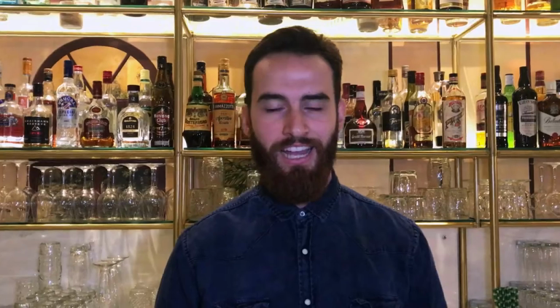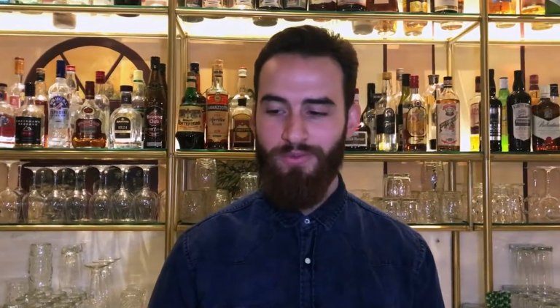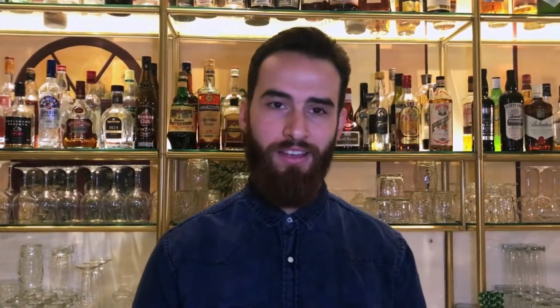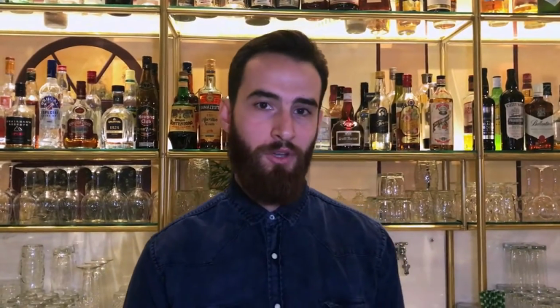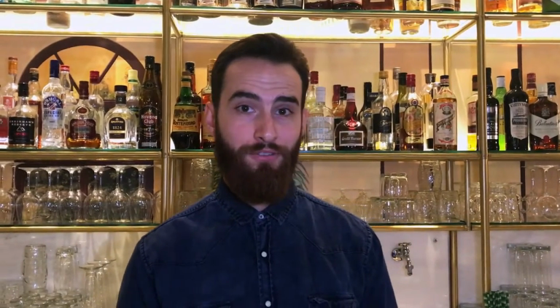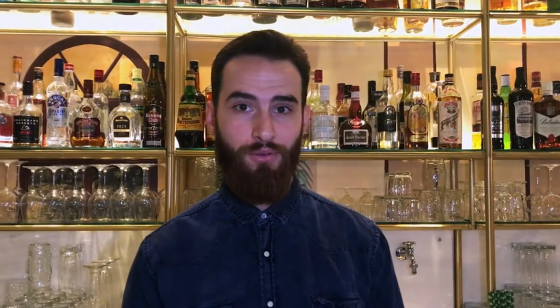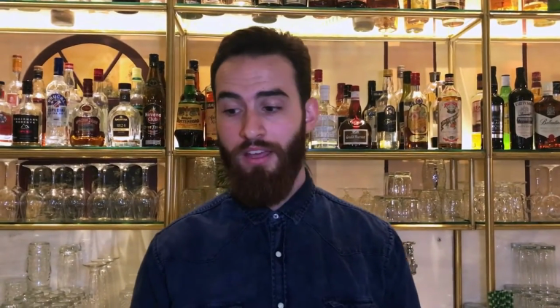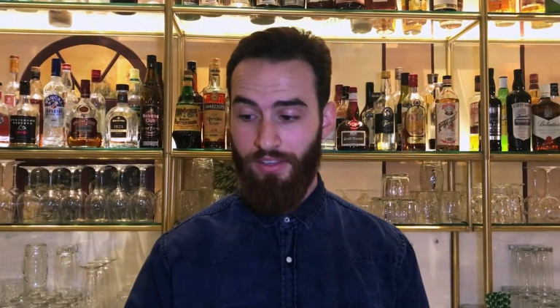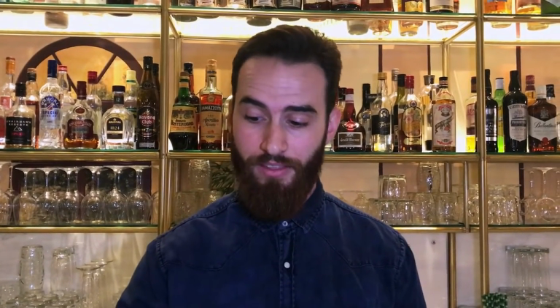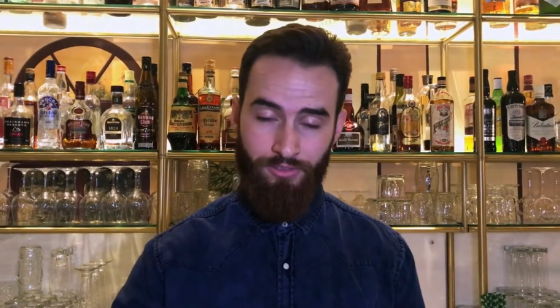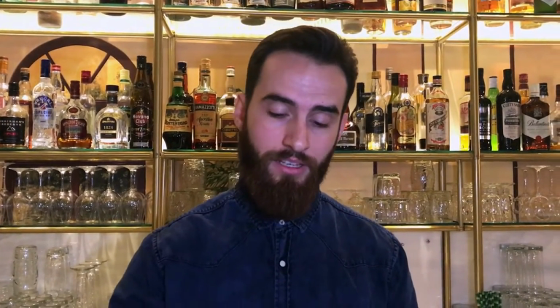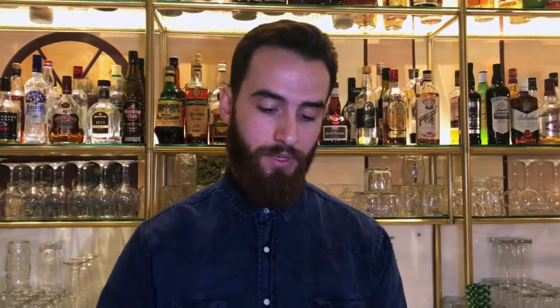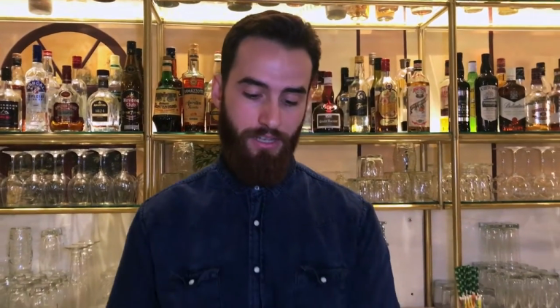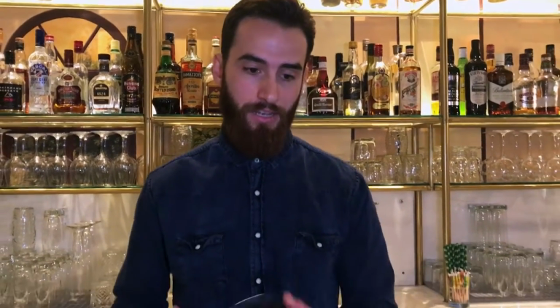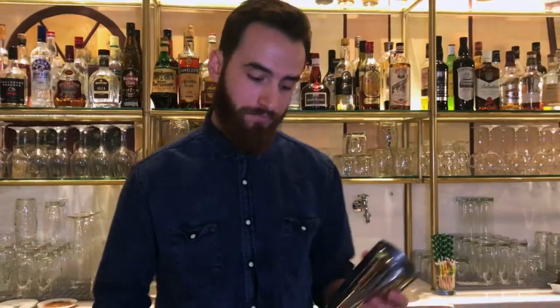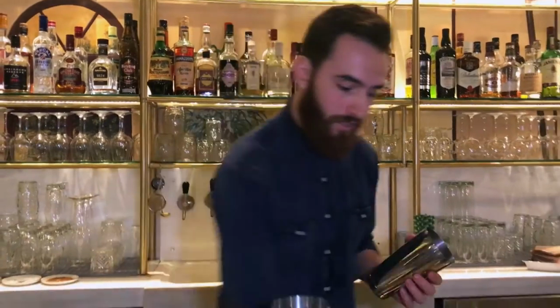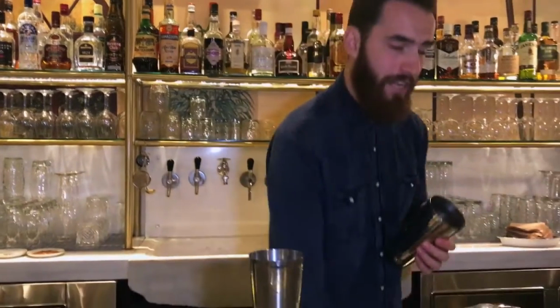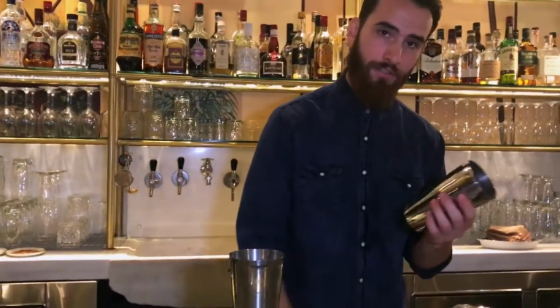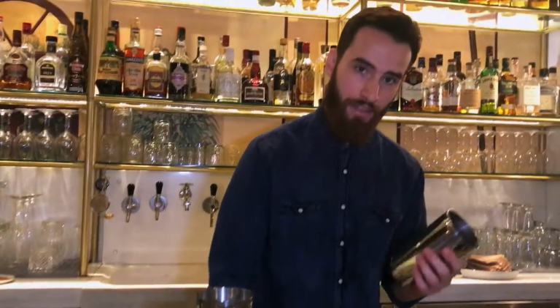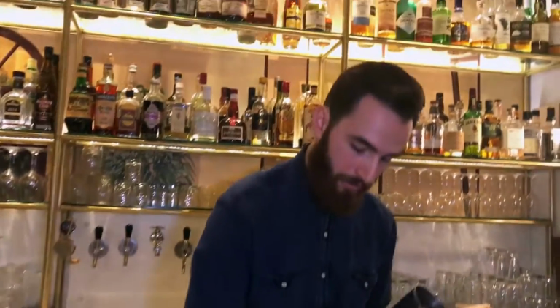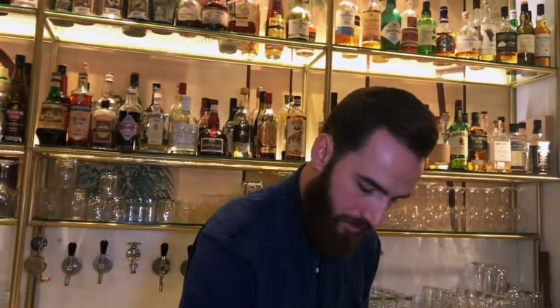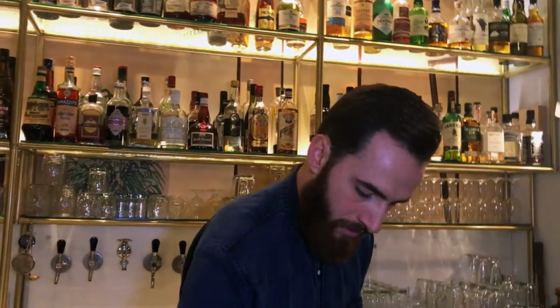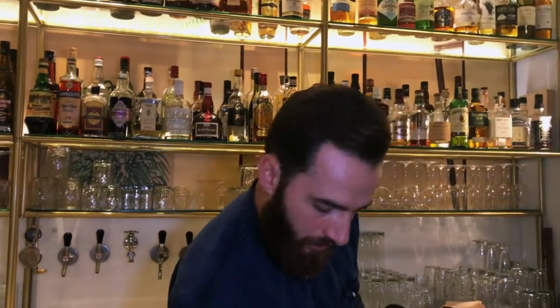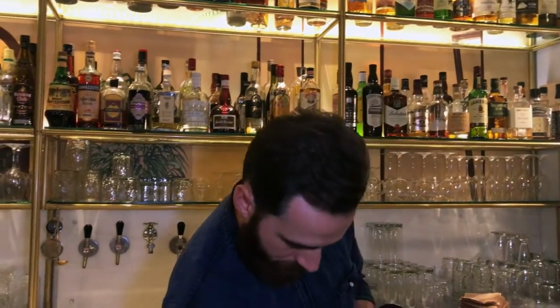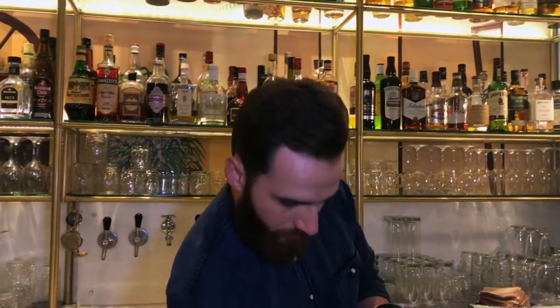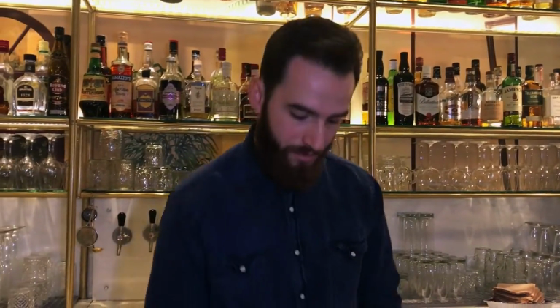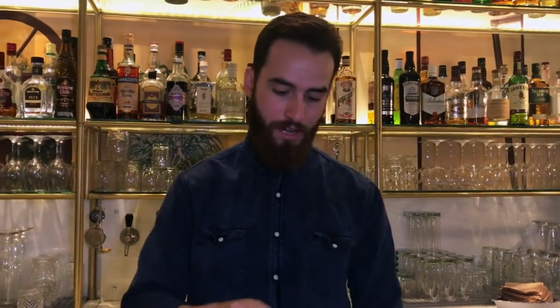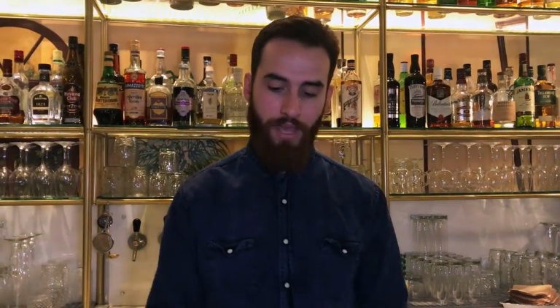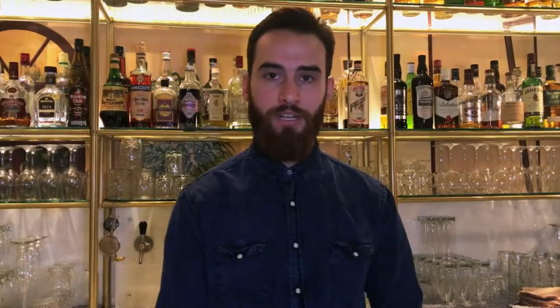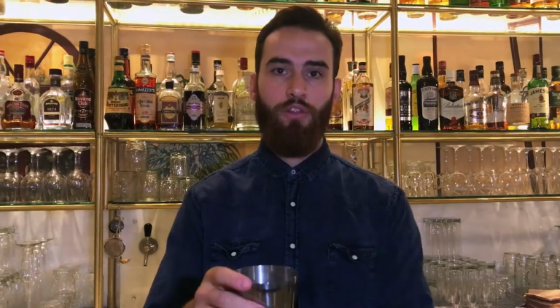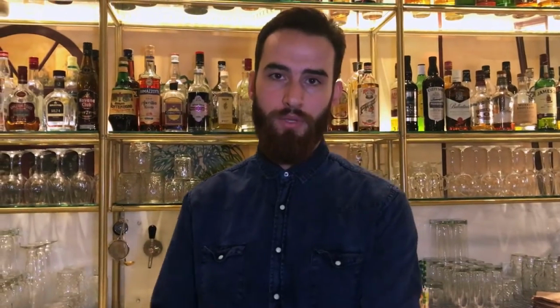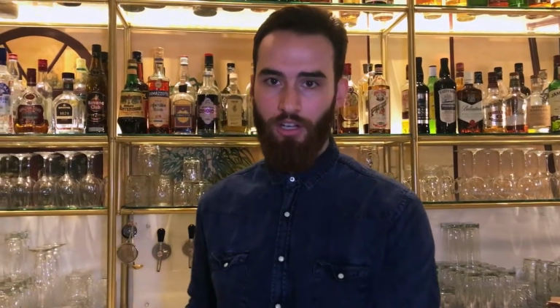Hello, I'm going to make for you our second drink. This is a variation of the Boulevardier. It's on our menu and it's called Whiskey Cola.